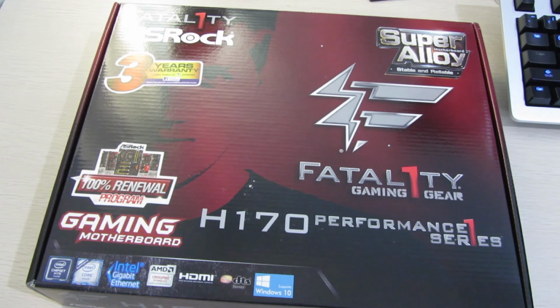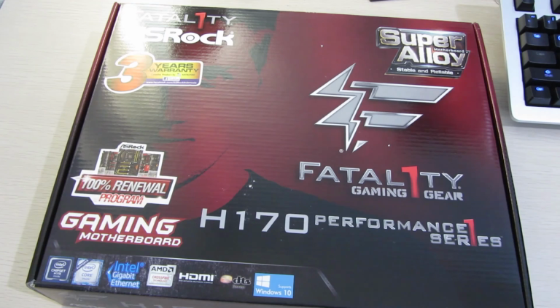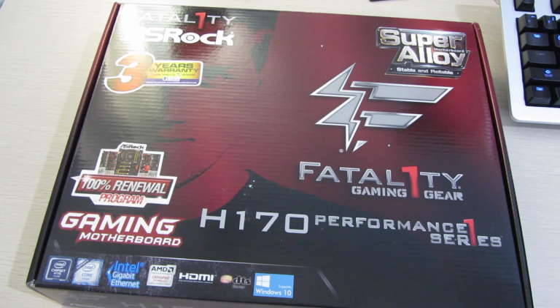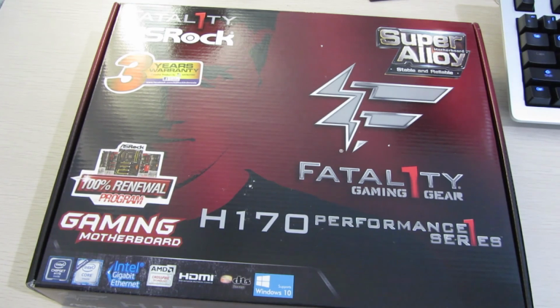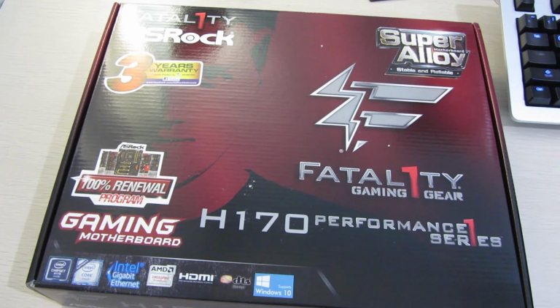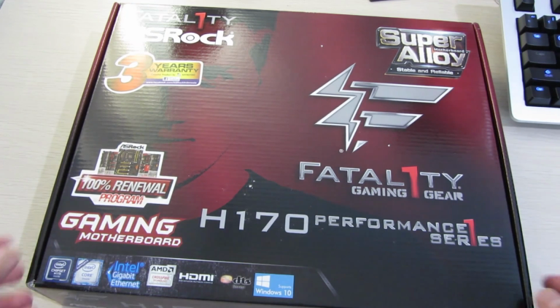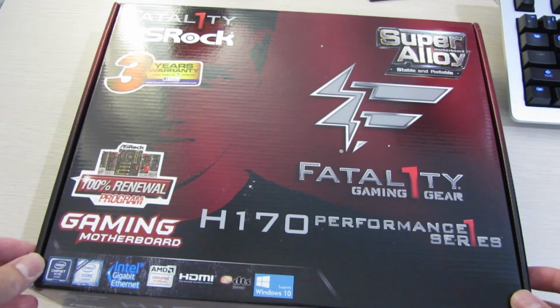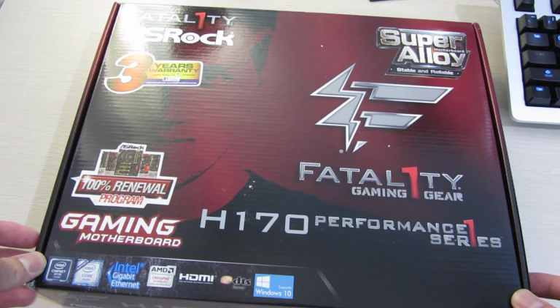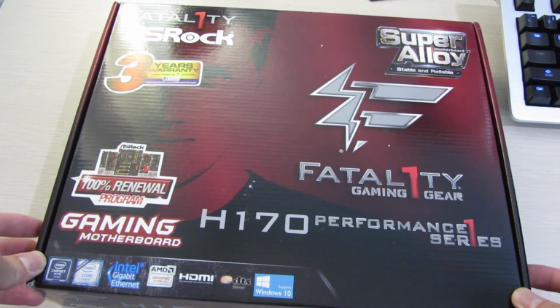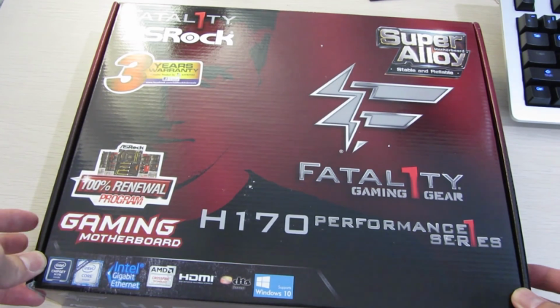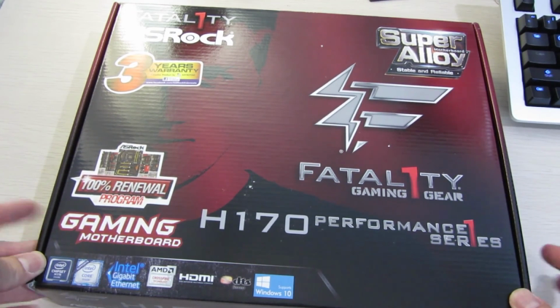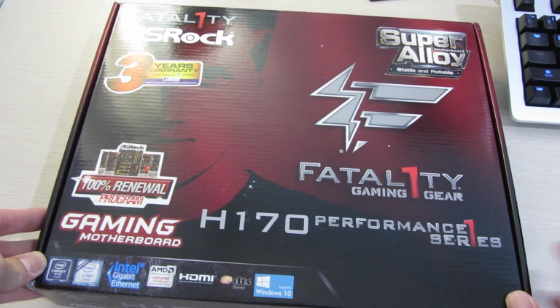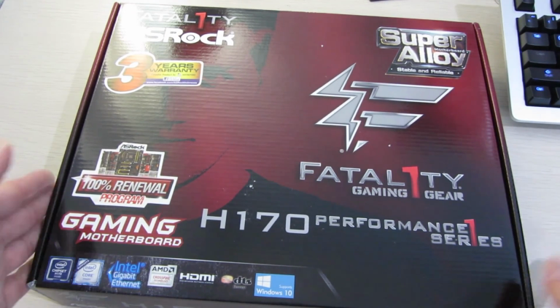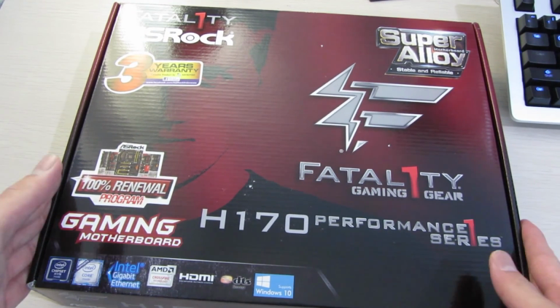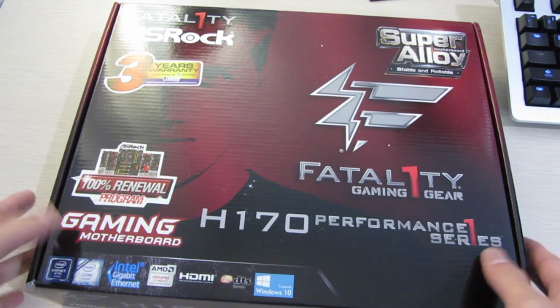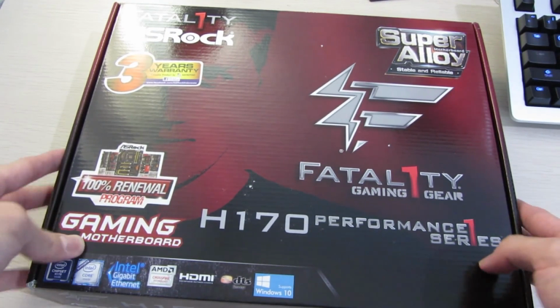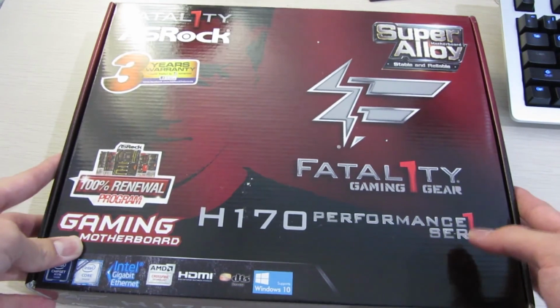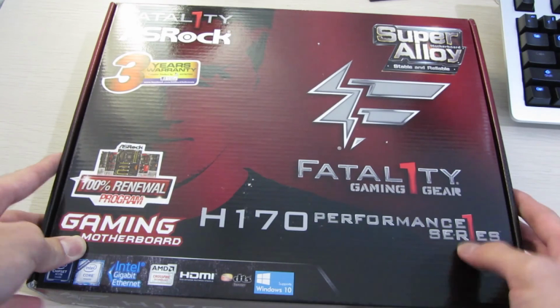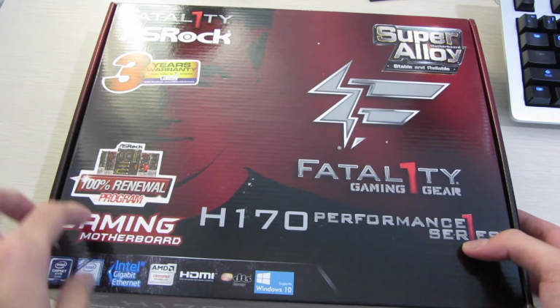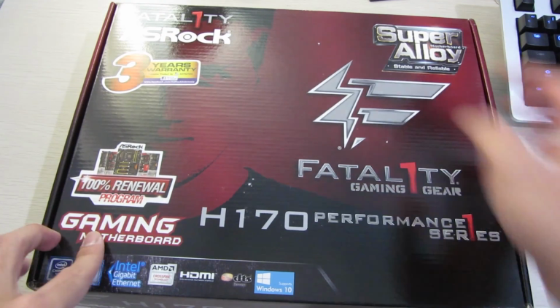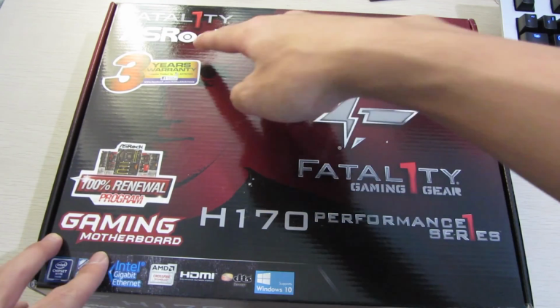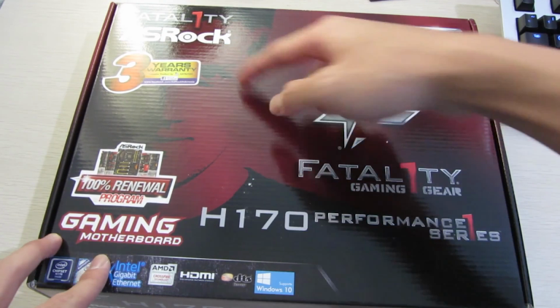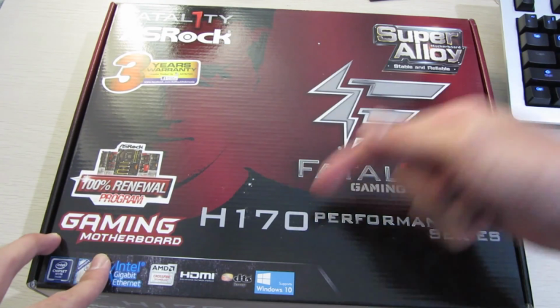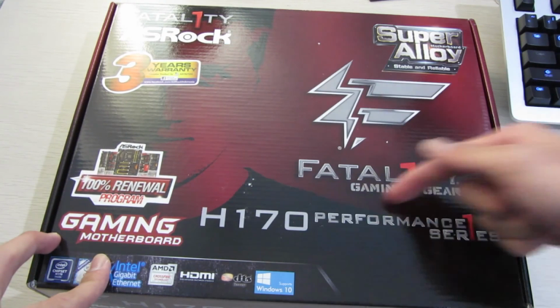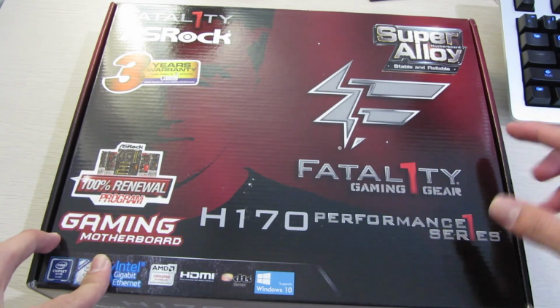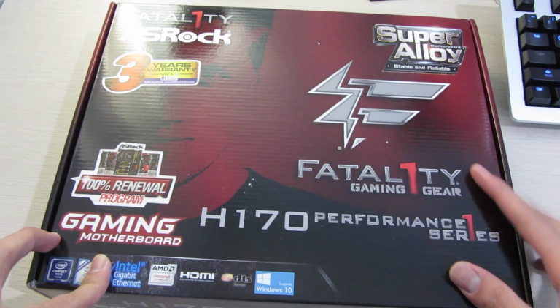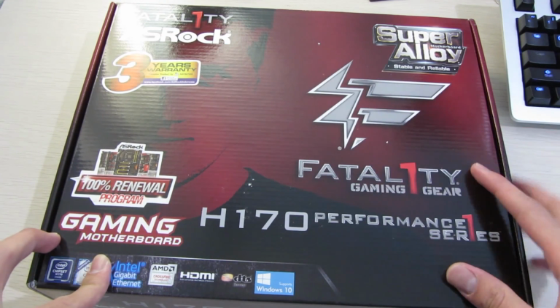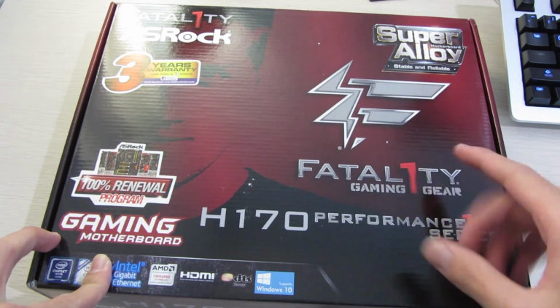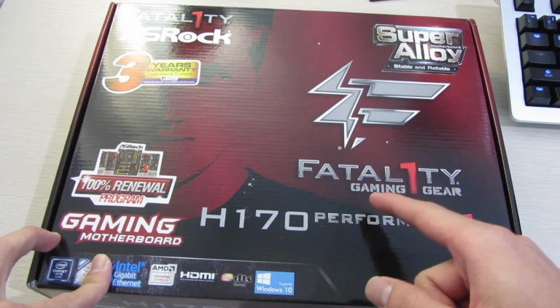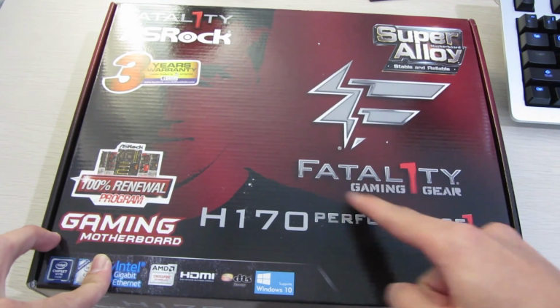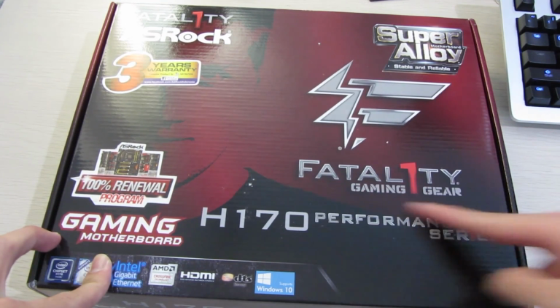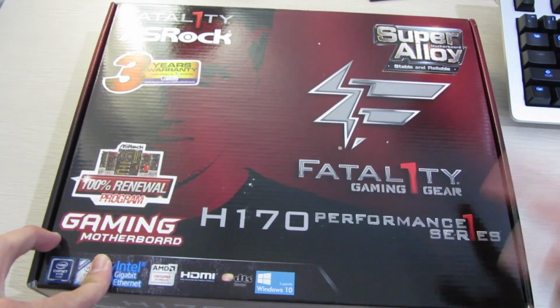Hey everyone, it's Owen here from OTEC, and today in this unboxing we're going to take a look at the ASRock H170 Performance series from their Fatality gaming oriented motherboards.